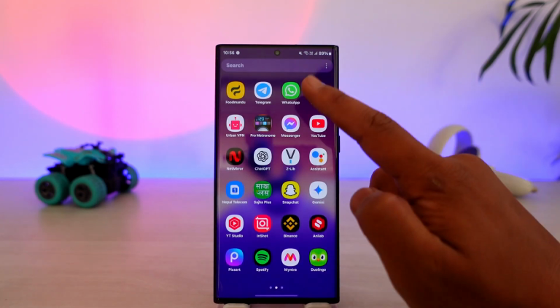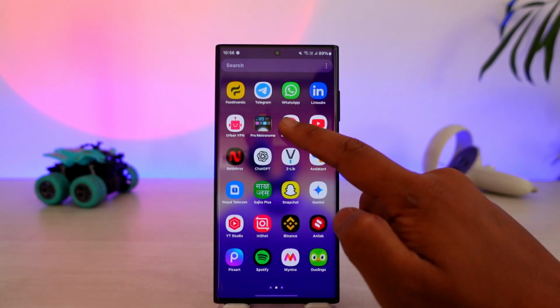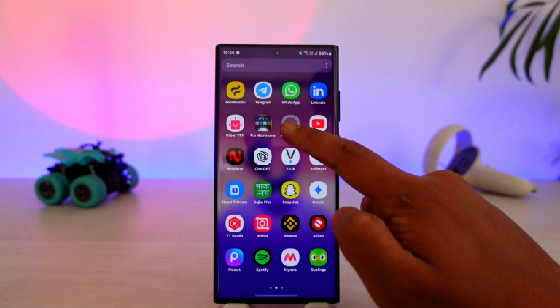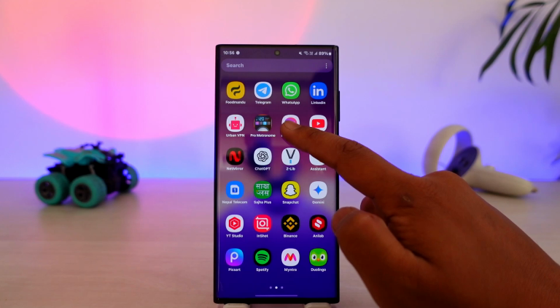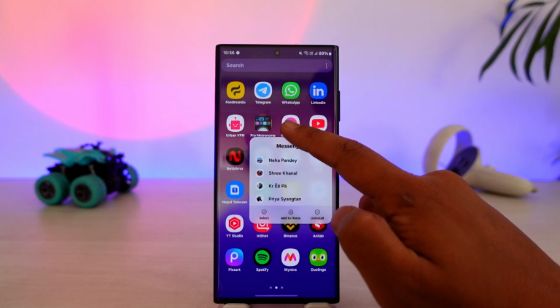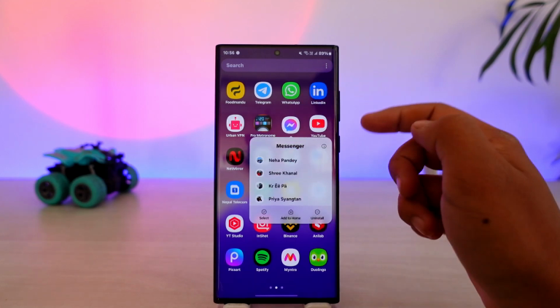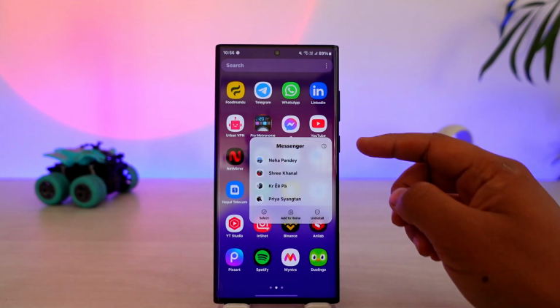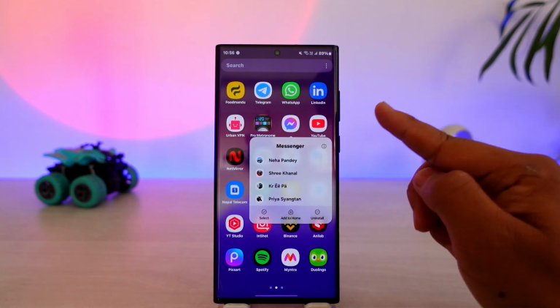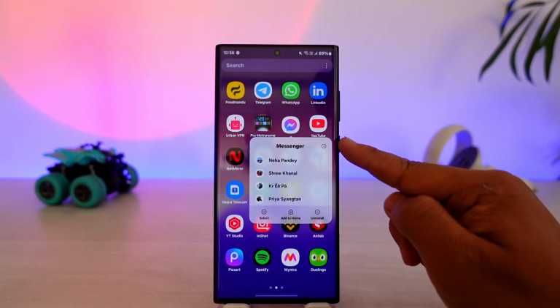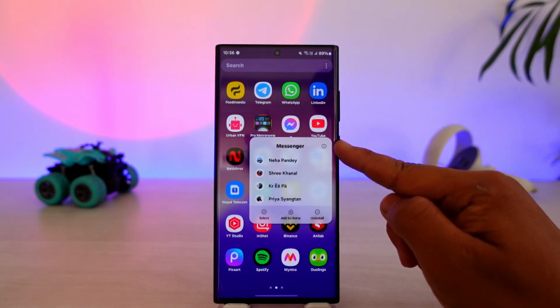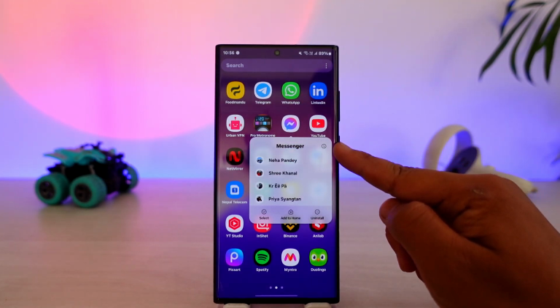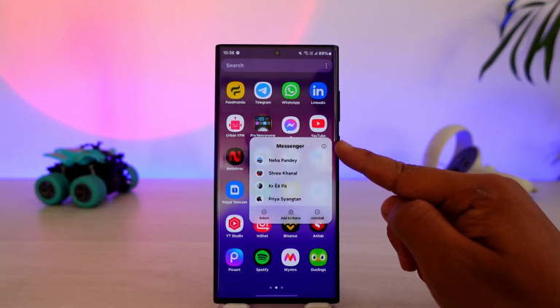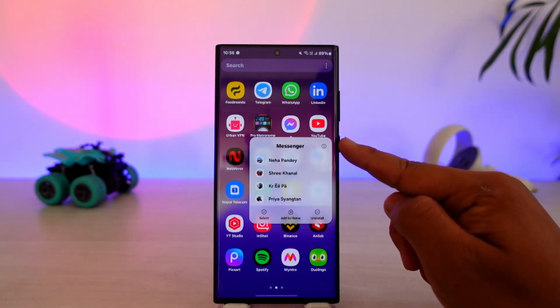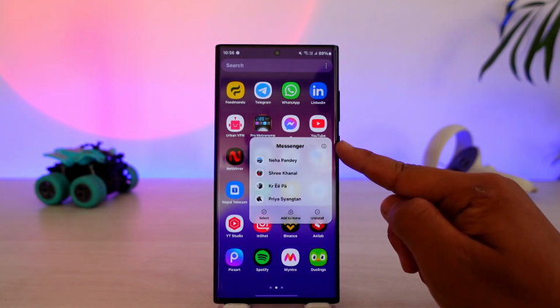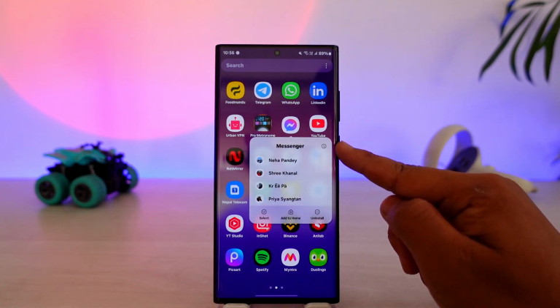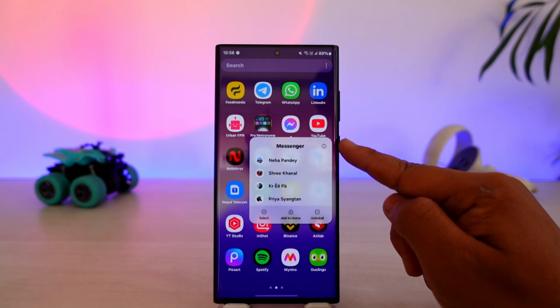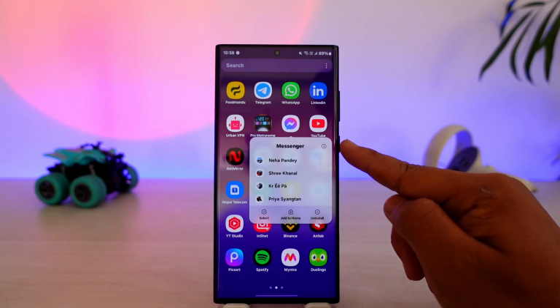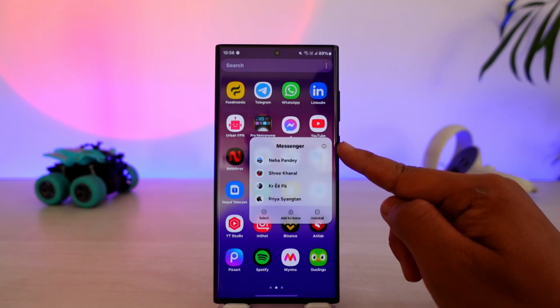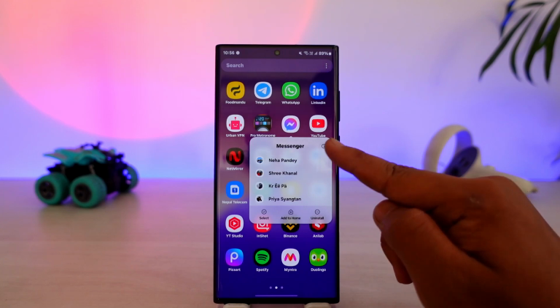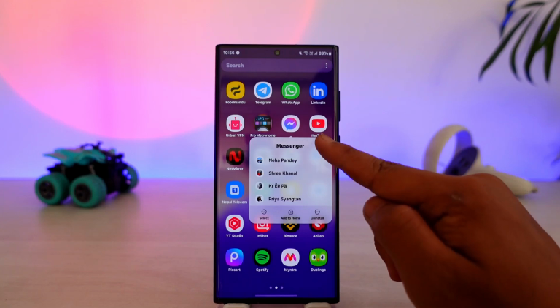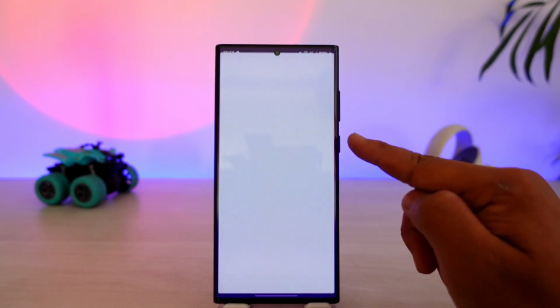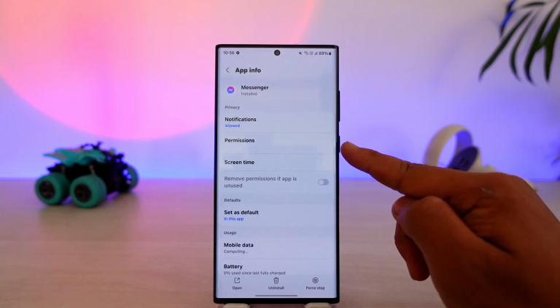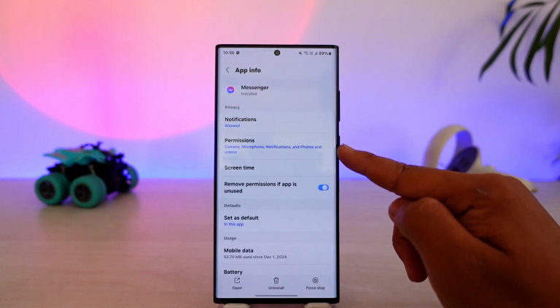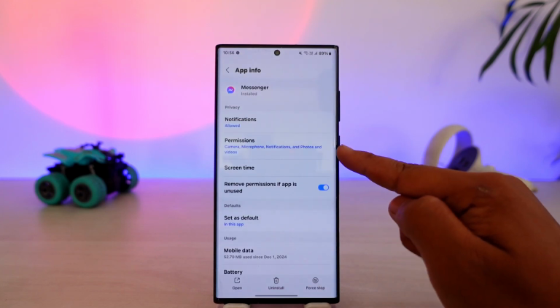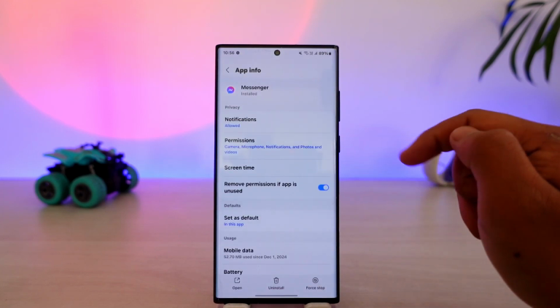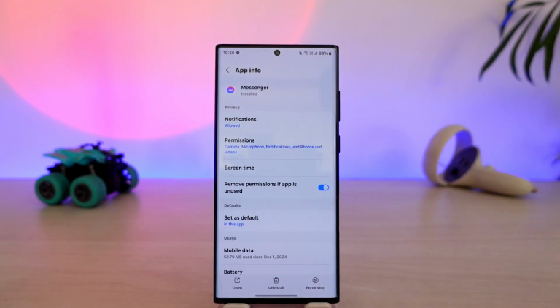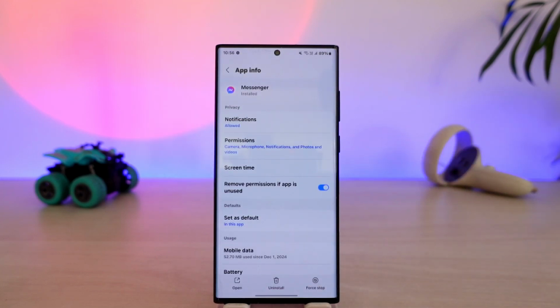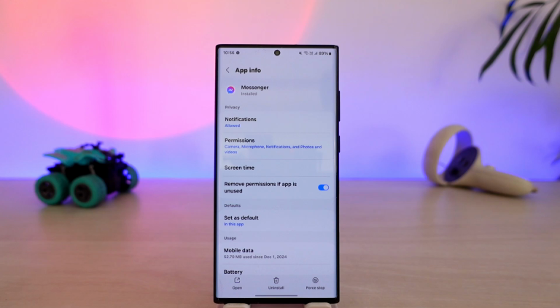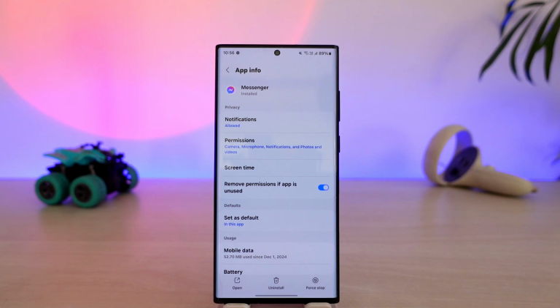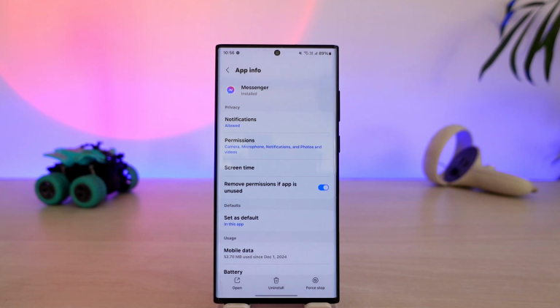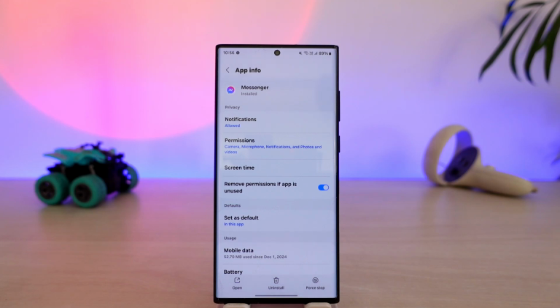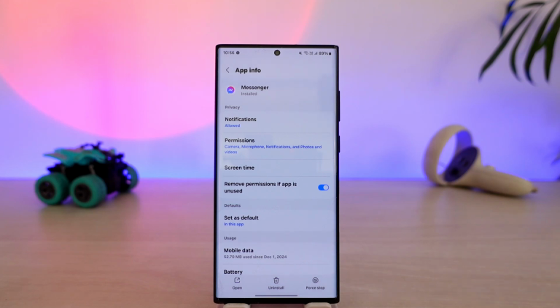First of all, you want to long press the Messenger app icon on Android and tap on the eye icon. On some Android devices, it will be written as app info, but regardless you will find this option. If you are using iPhone, just offload and reinstall the app.